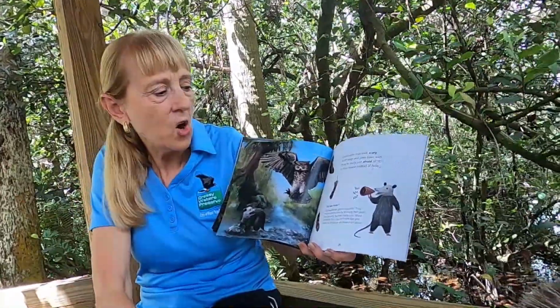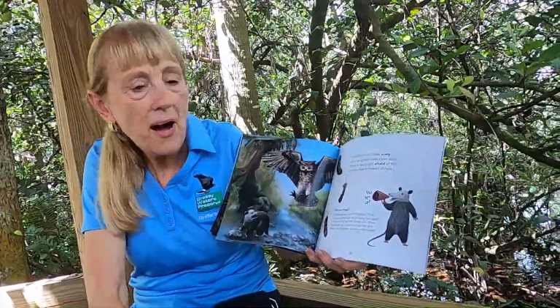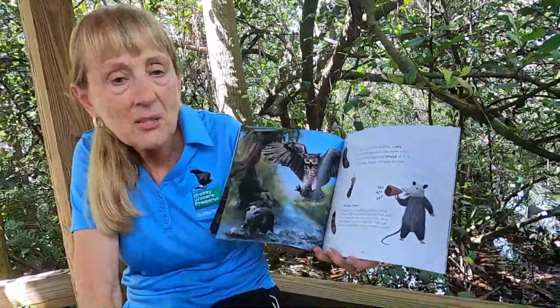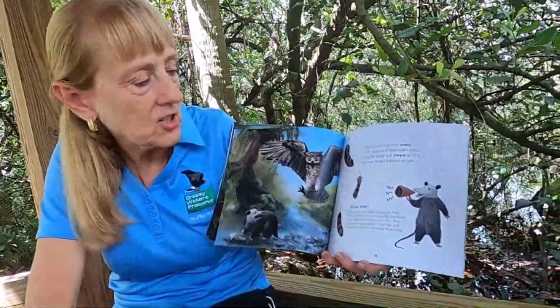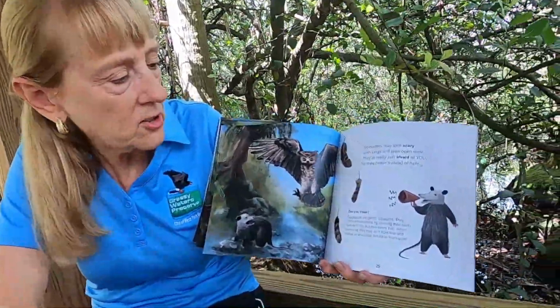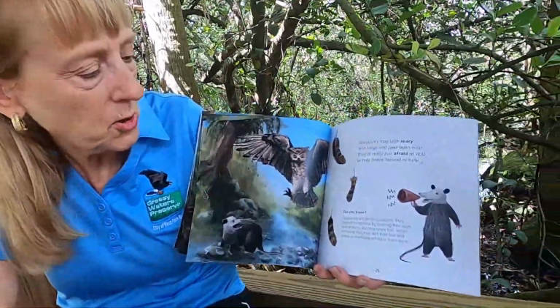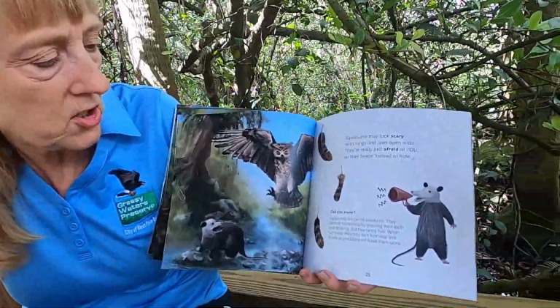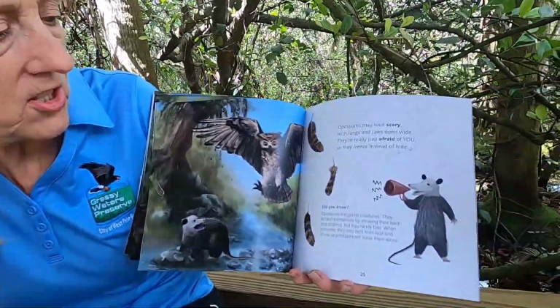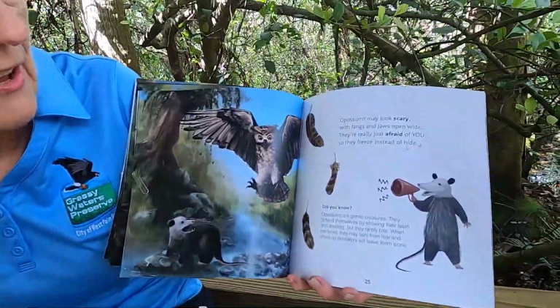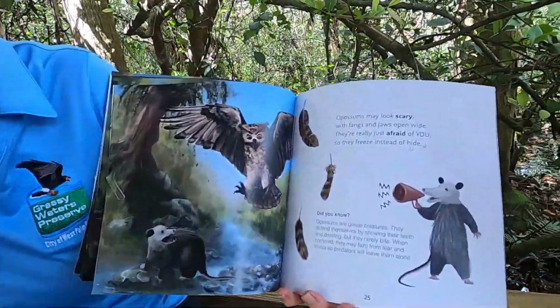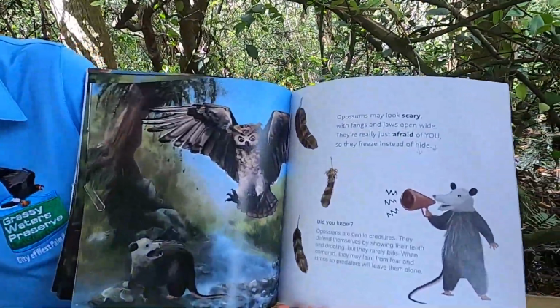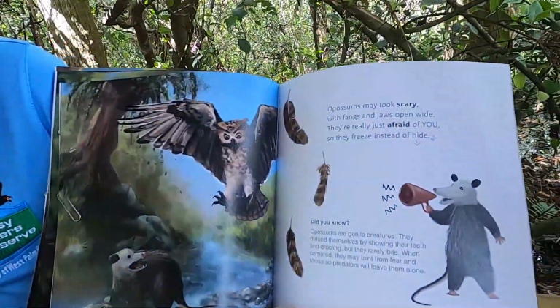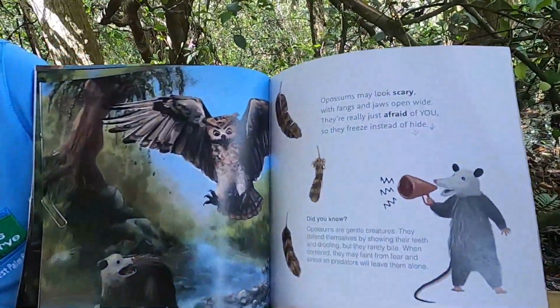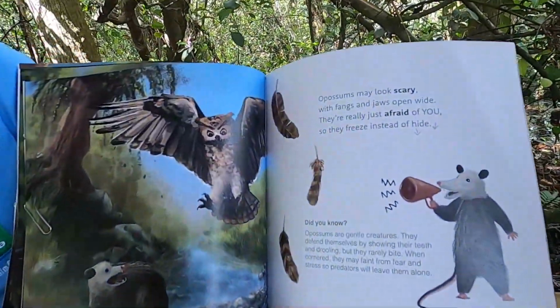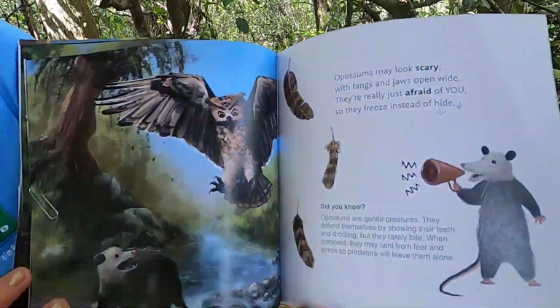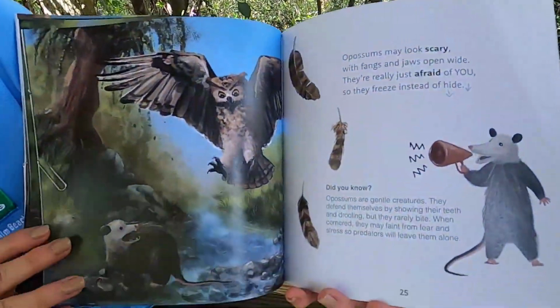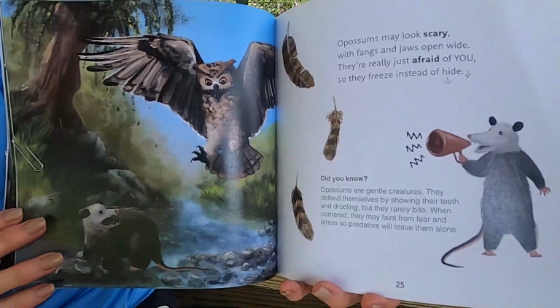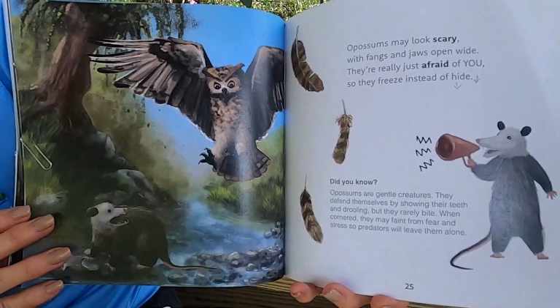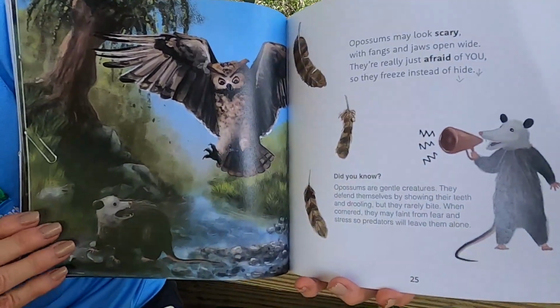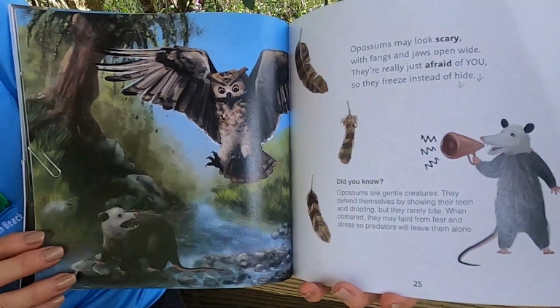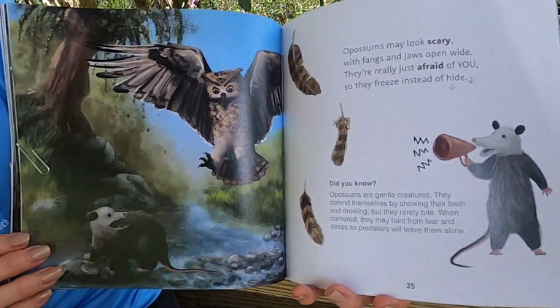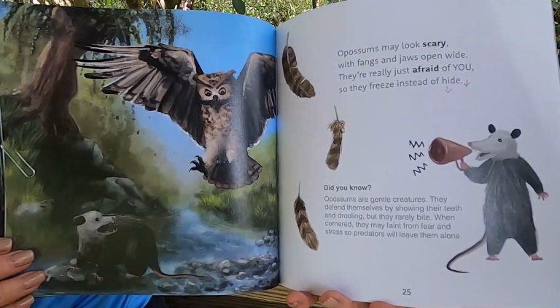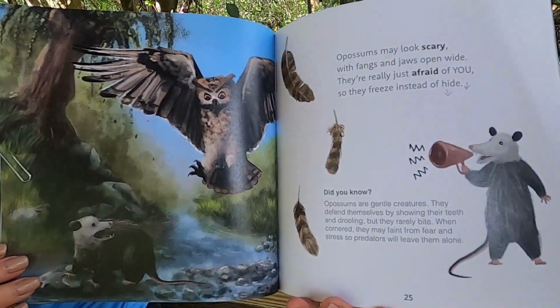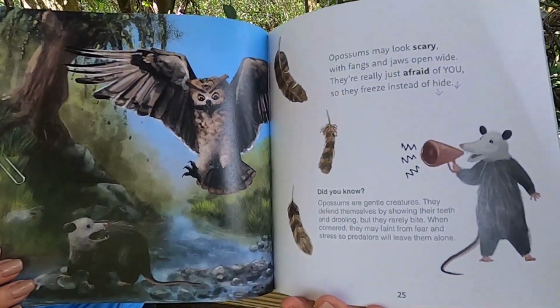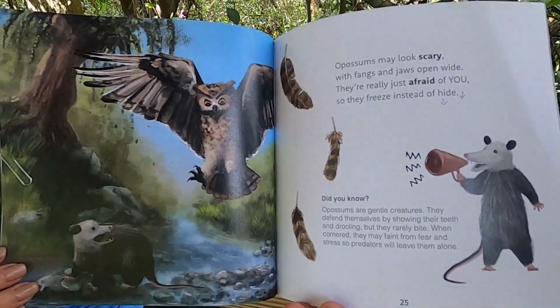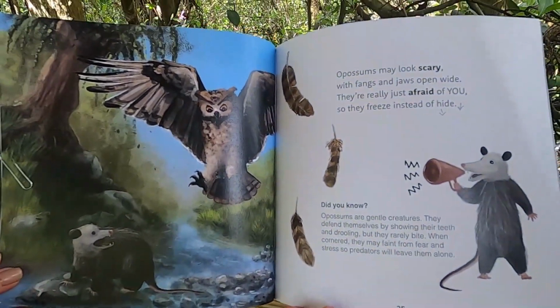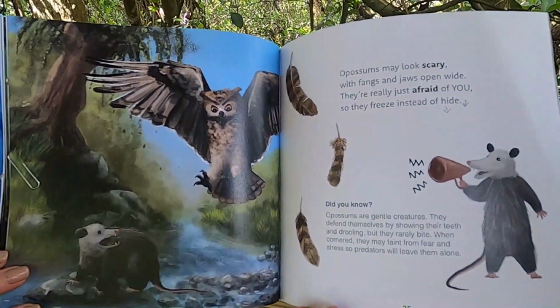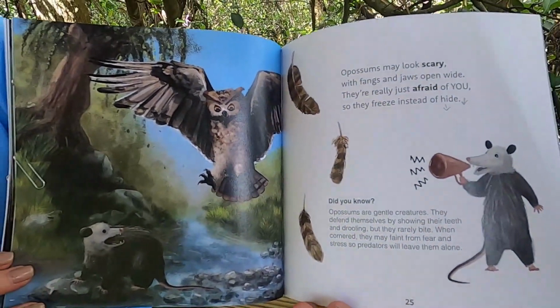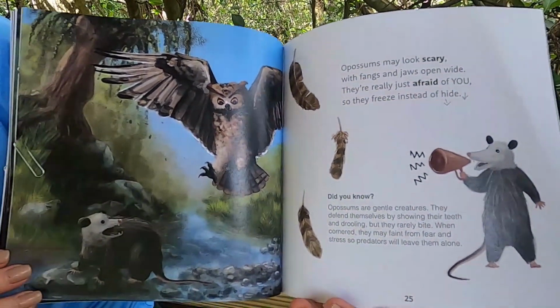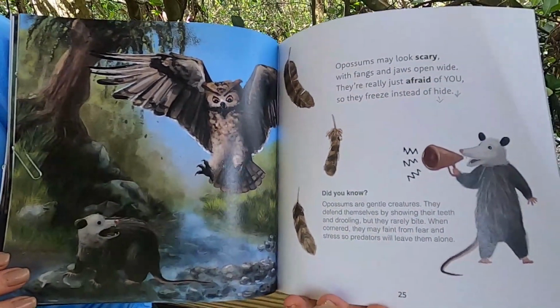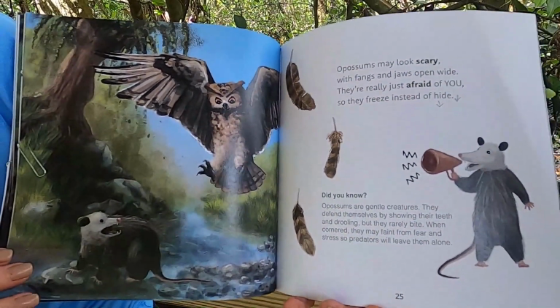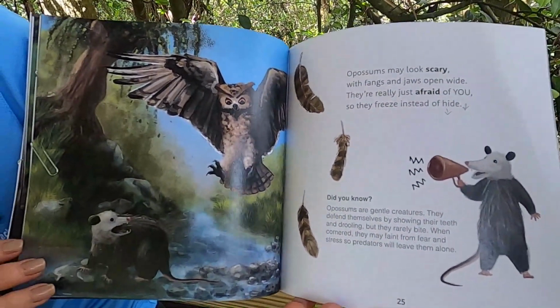Opossums are gentle creatures. They defend themselves by showing their teeth and drooling, but they rarely bite.